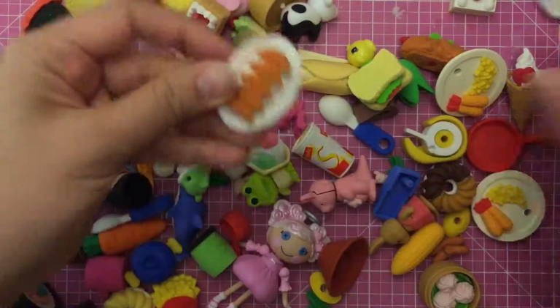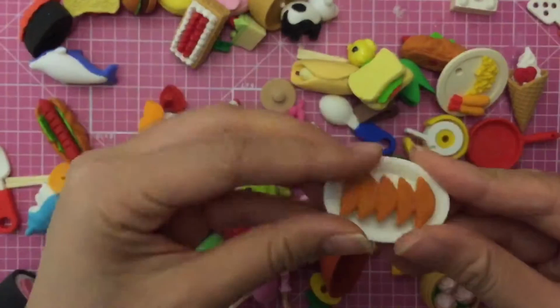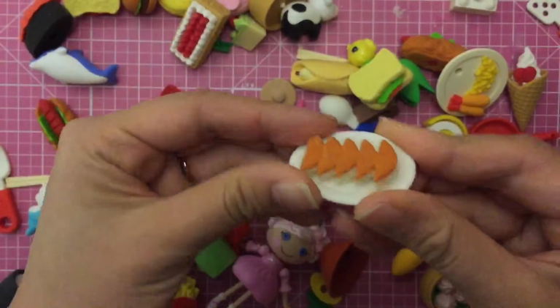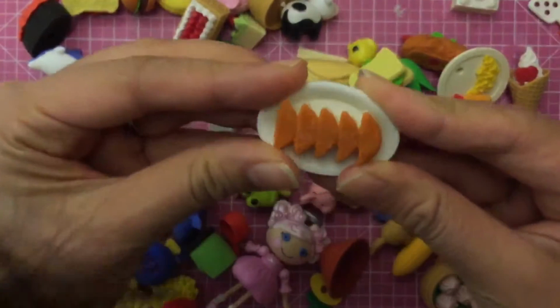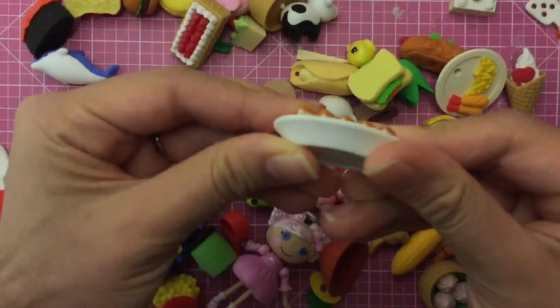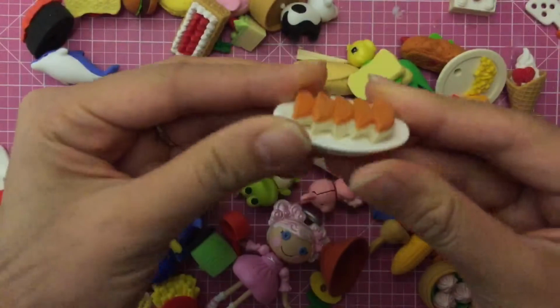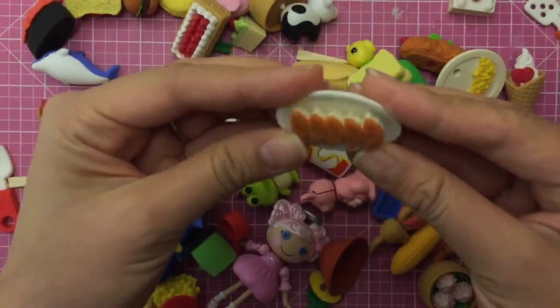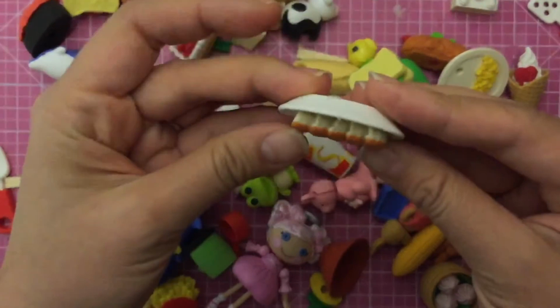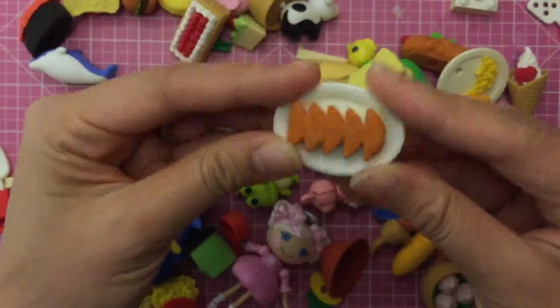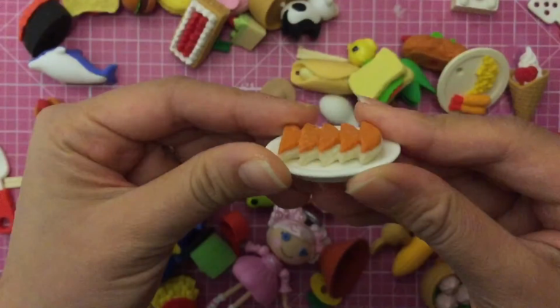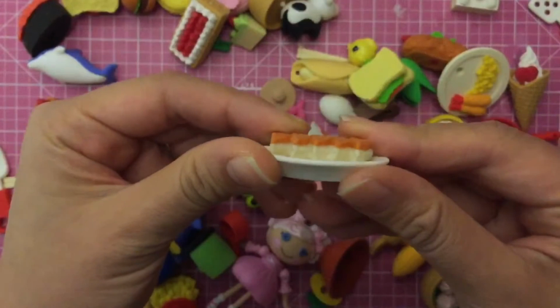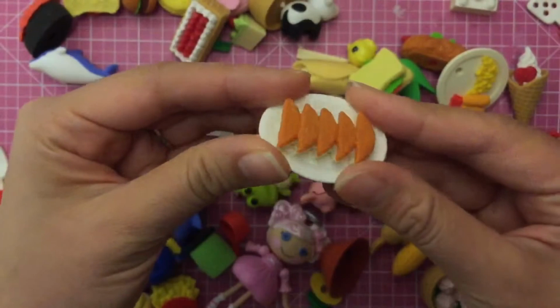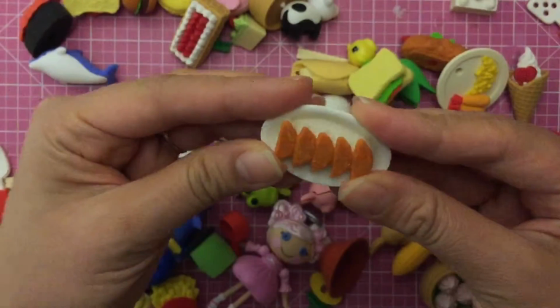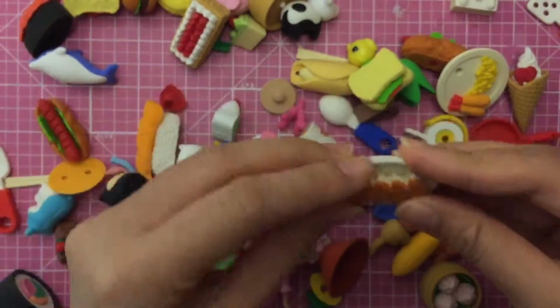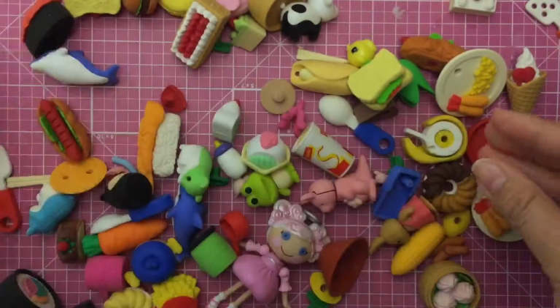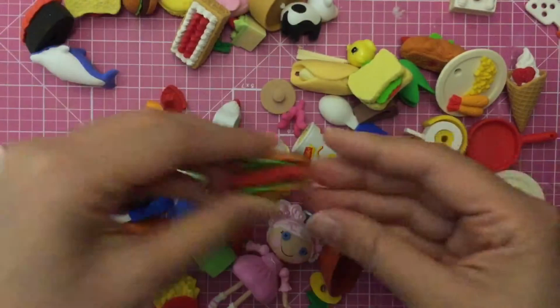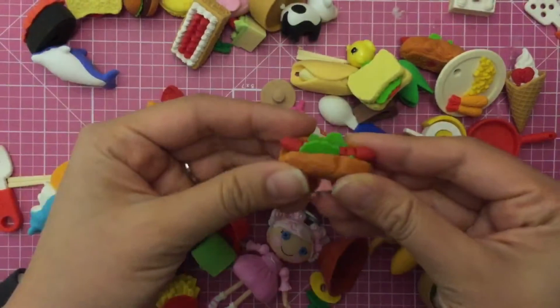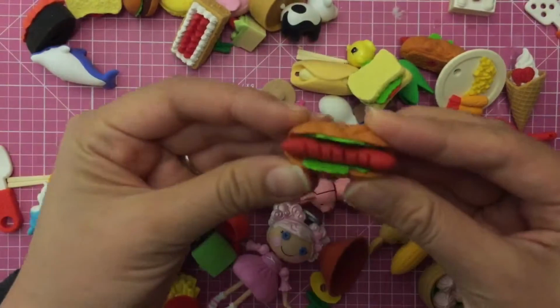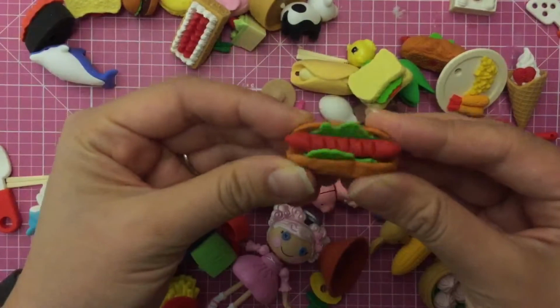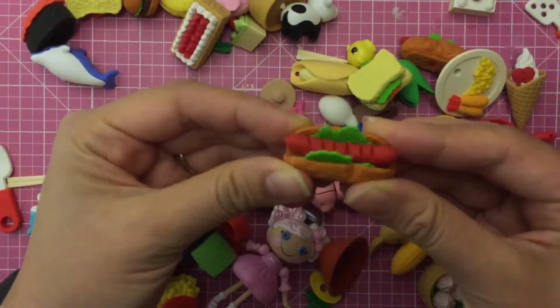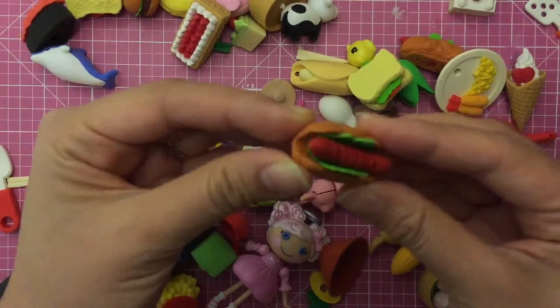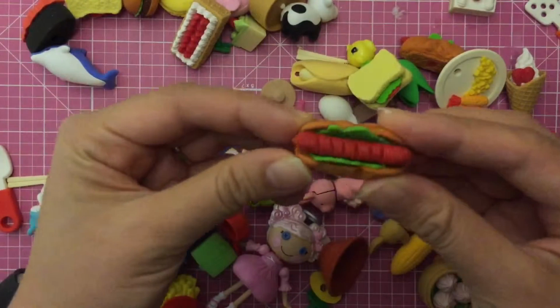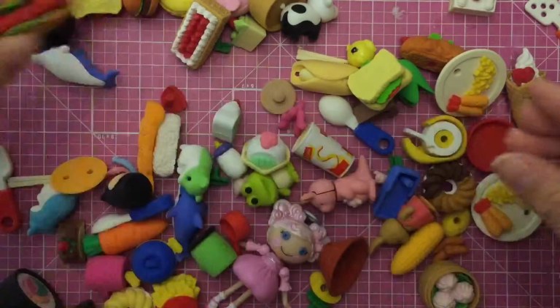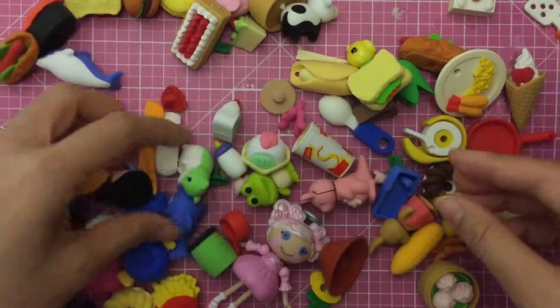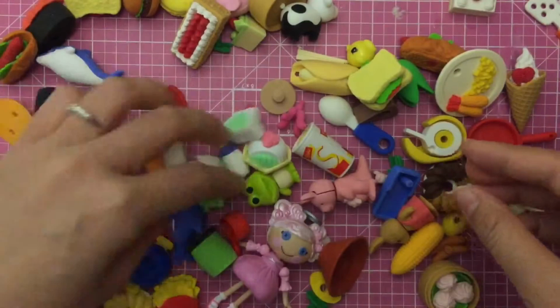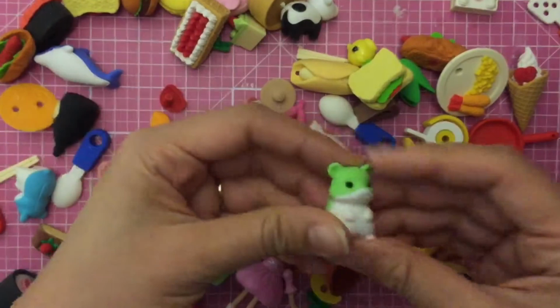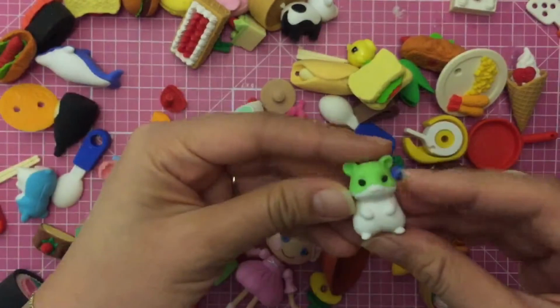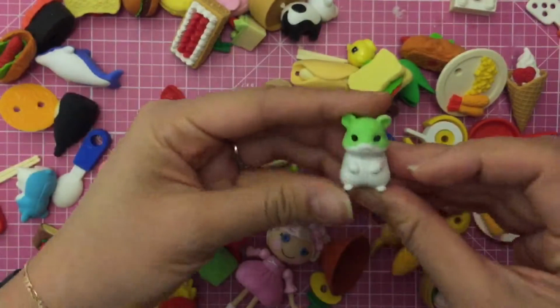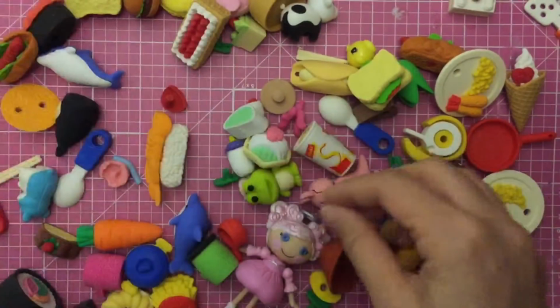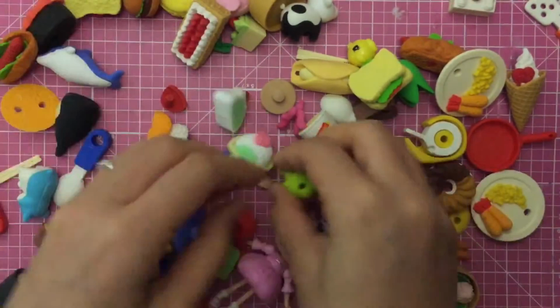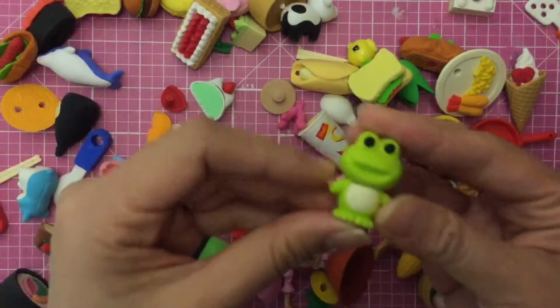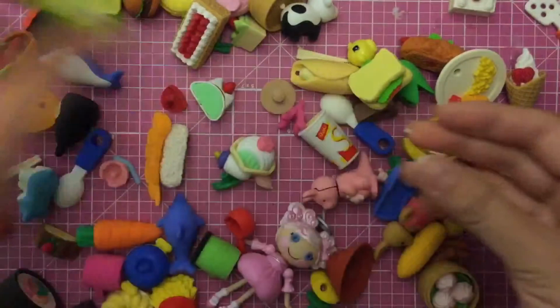Look at this — isn't that cute? It's like some Japanese food that I don't really know what it is, but it looks like spam or something, and a hot dog. I don't know why there's lettuce in it but it looks good to me. And there's little animals — he's a little scary, I don't really like him.